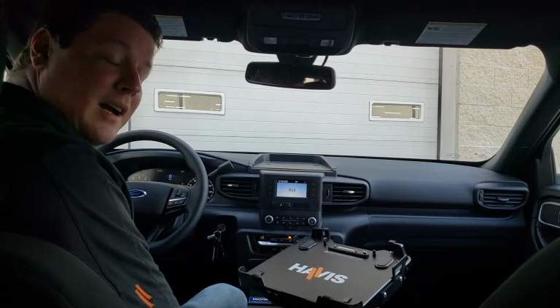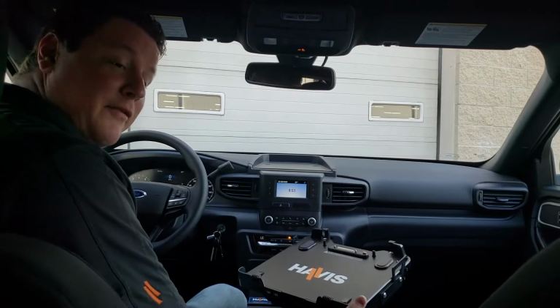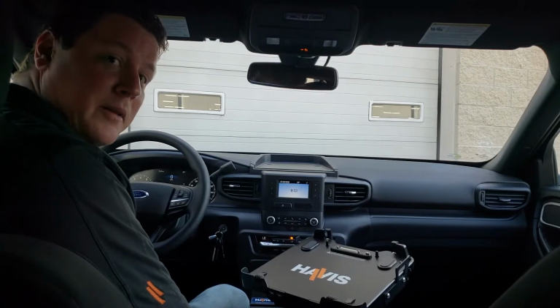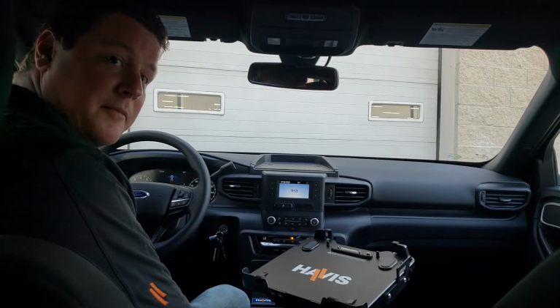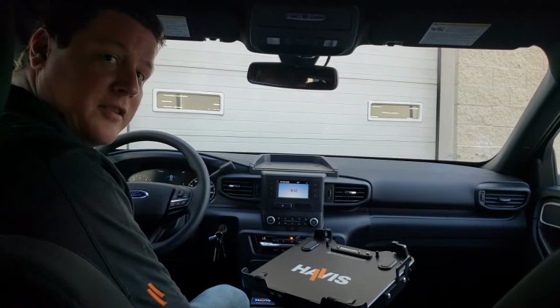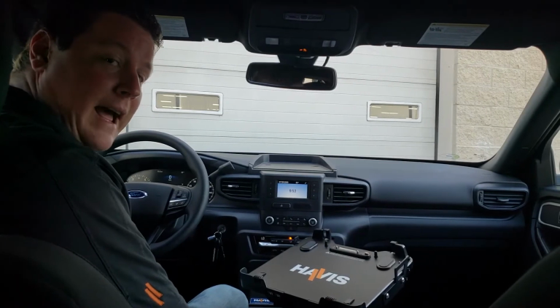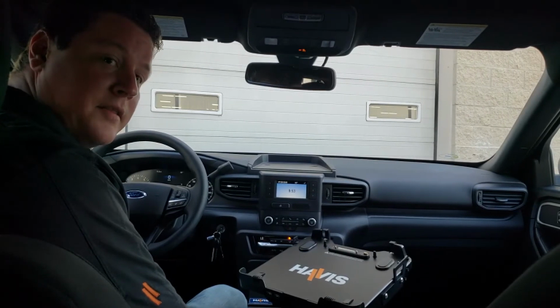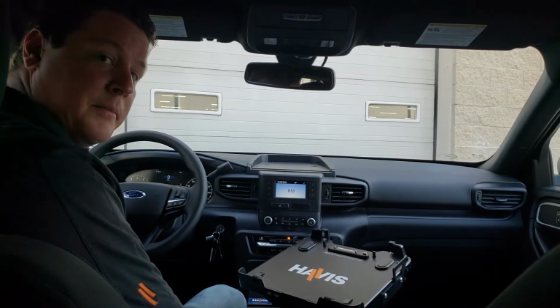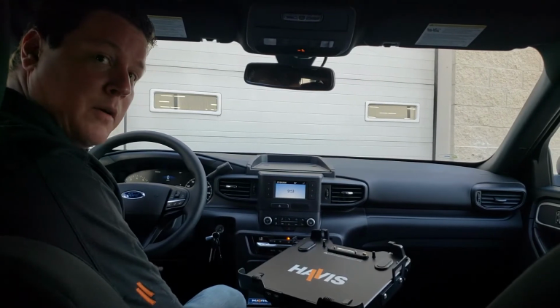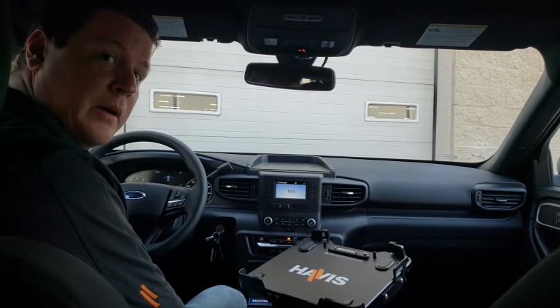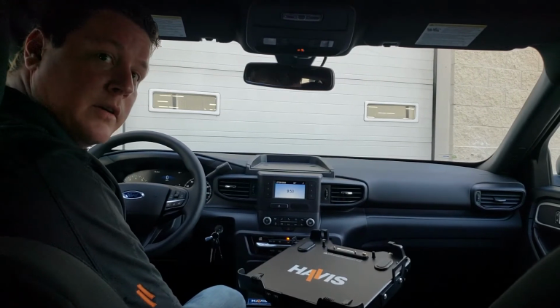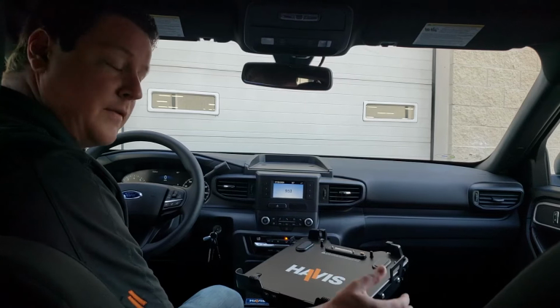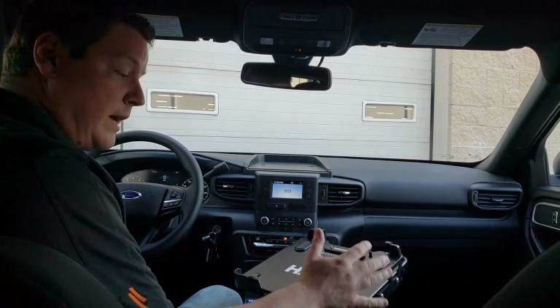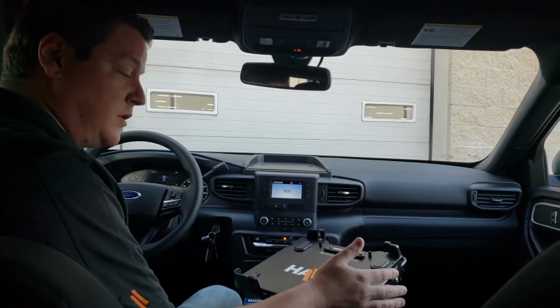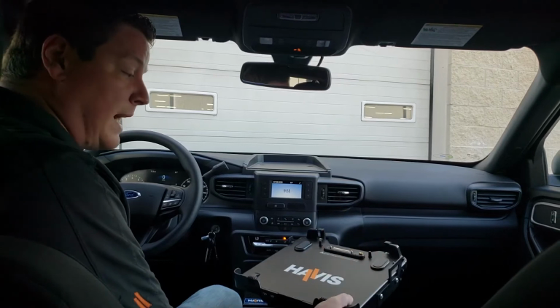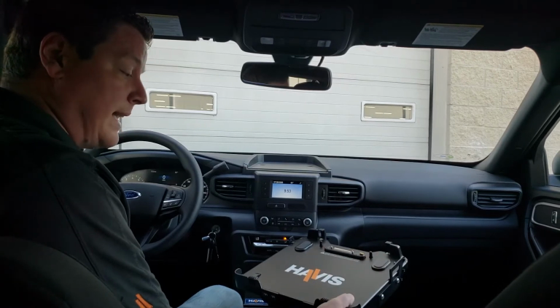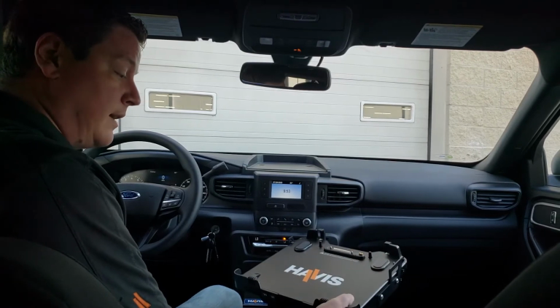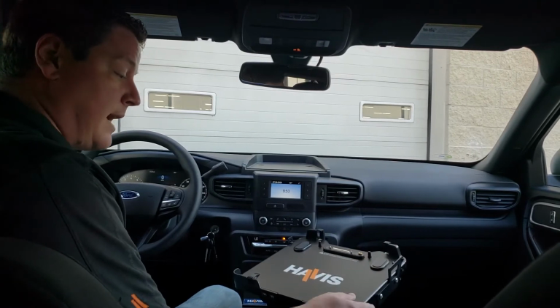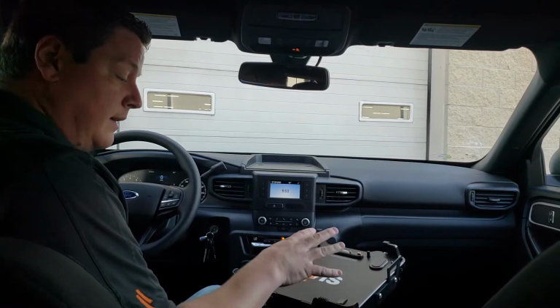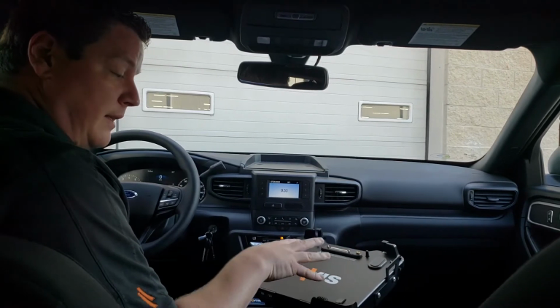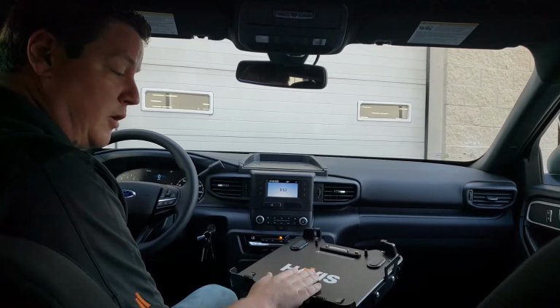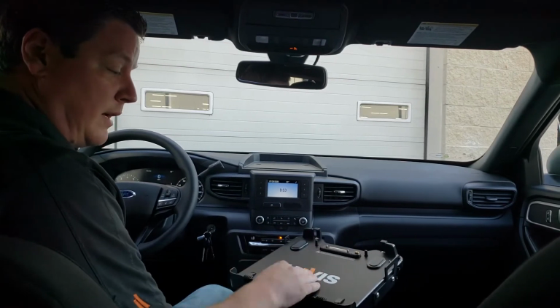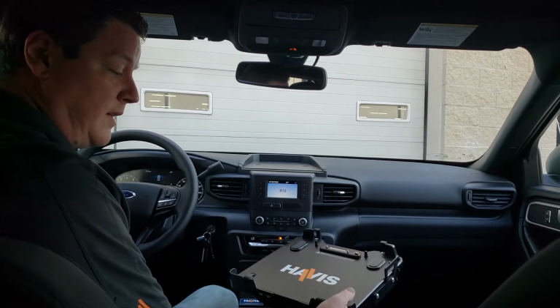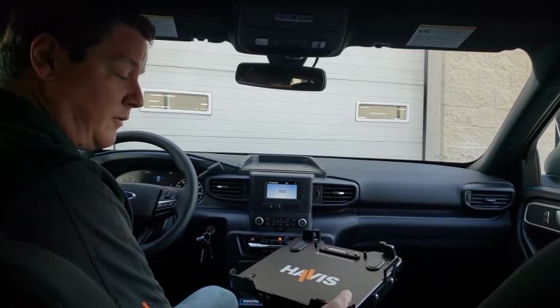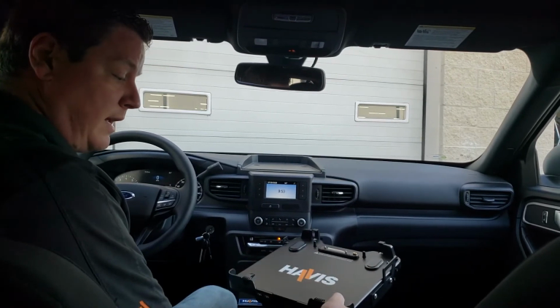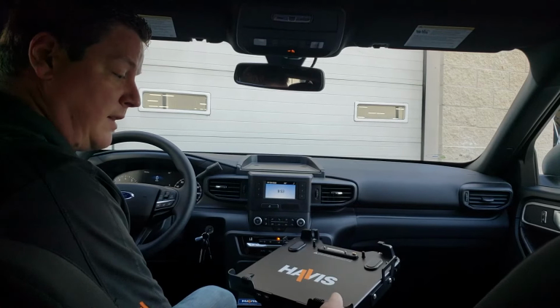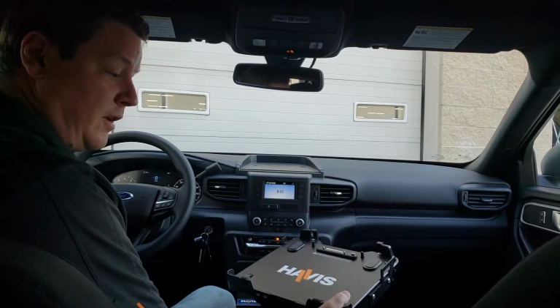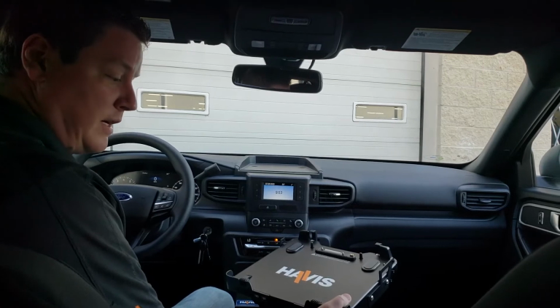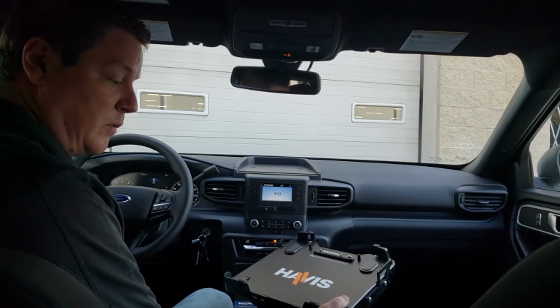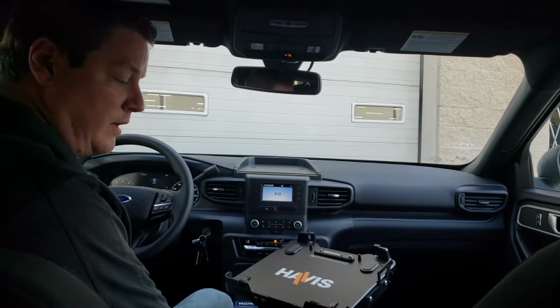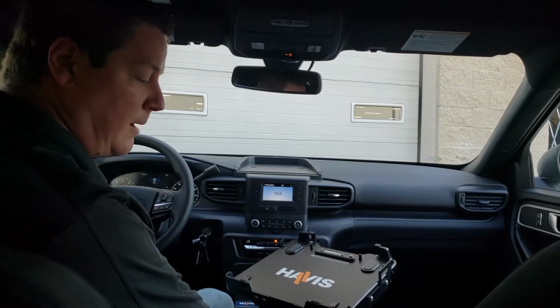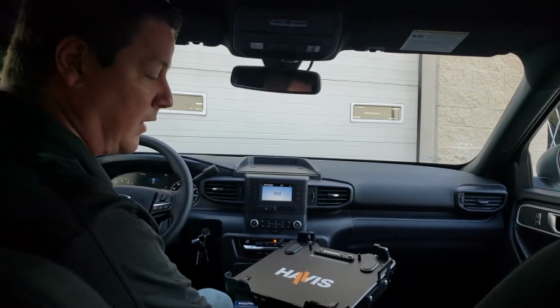I'm Dave Filley, one of the product specialists here at Havis. Today we're going to be going over some of the ways to dock and undock the computer in the CF-20 and CF-33 2-in-1 device.